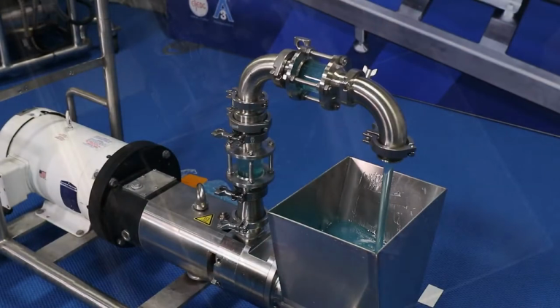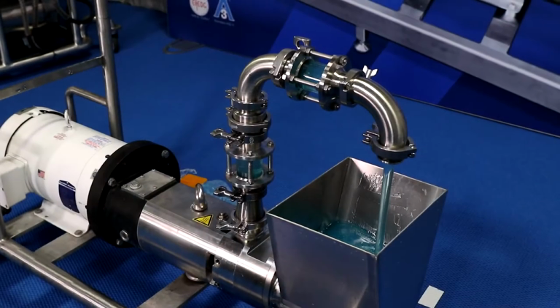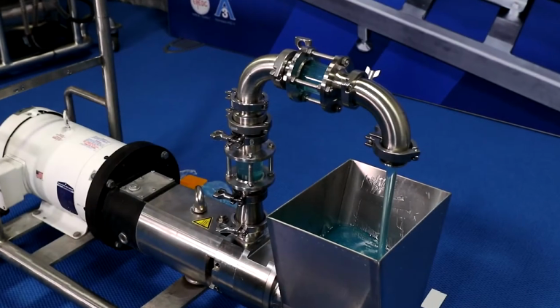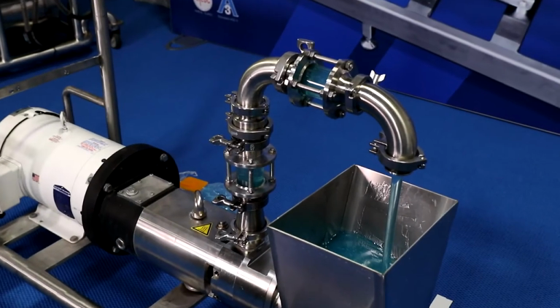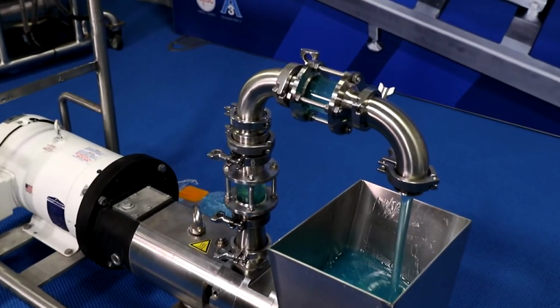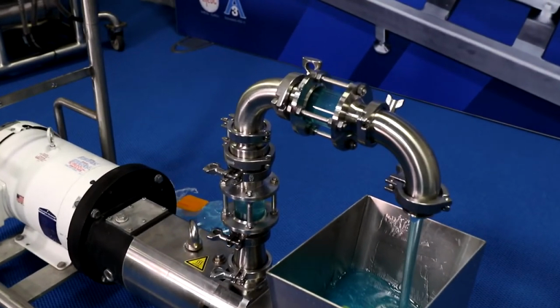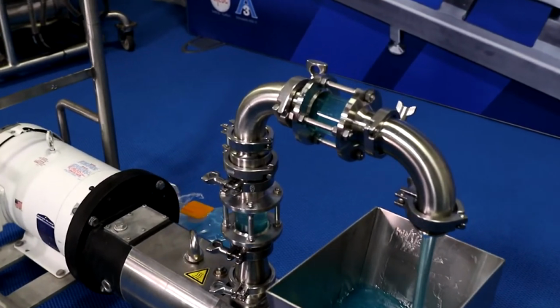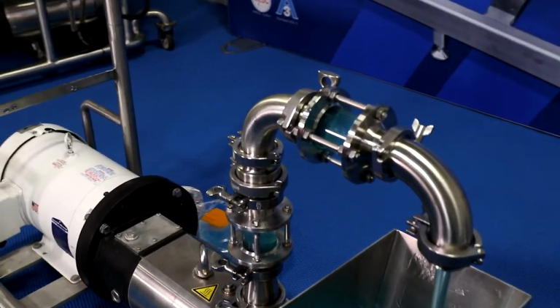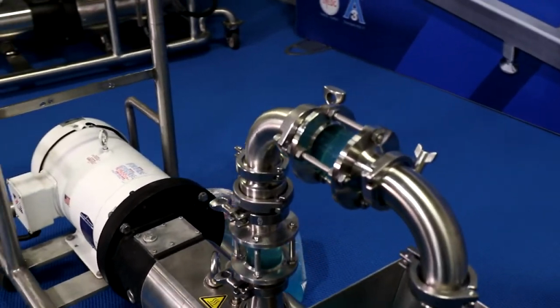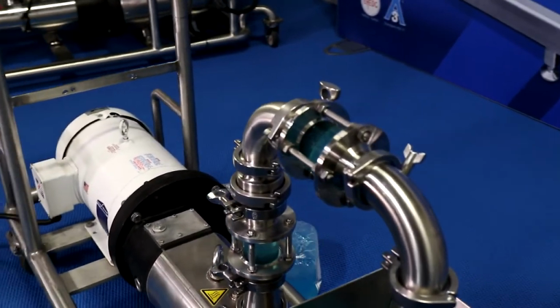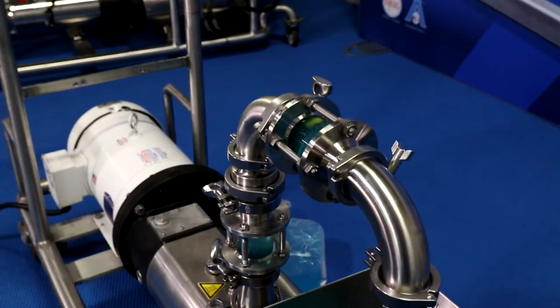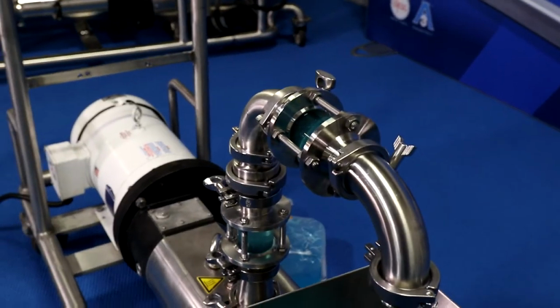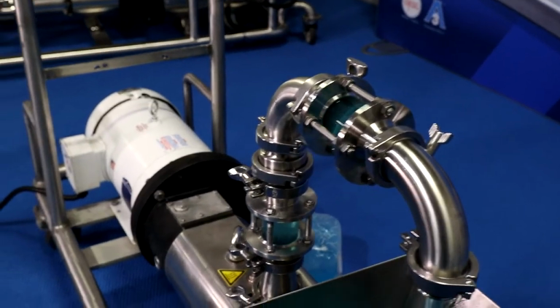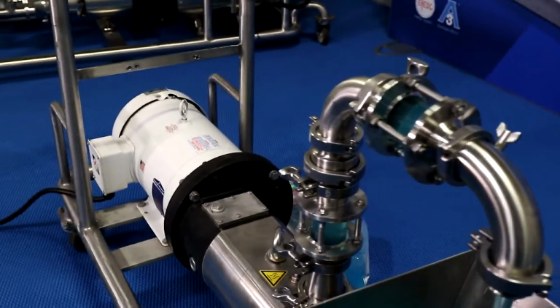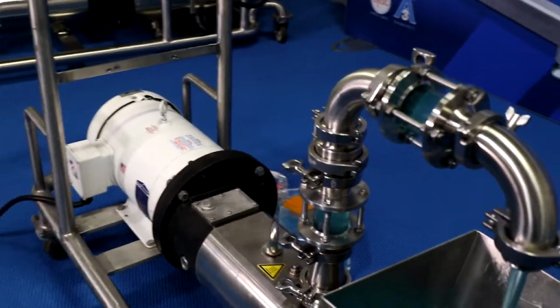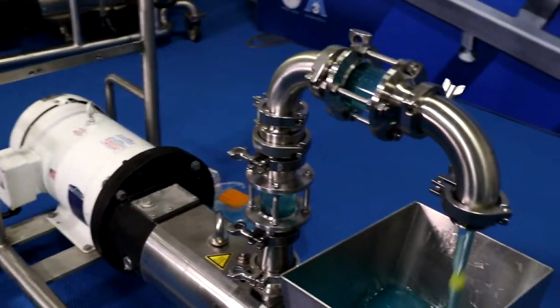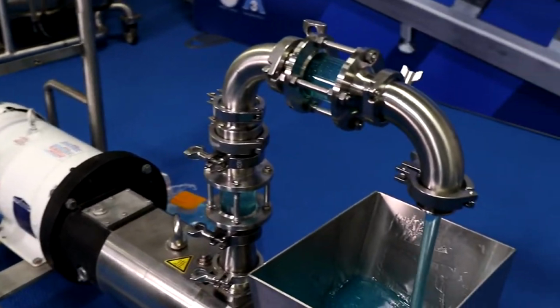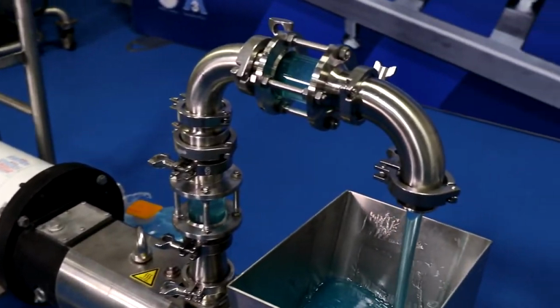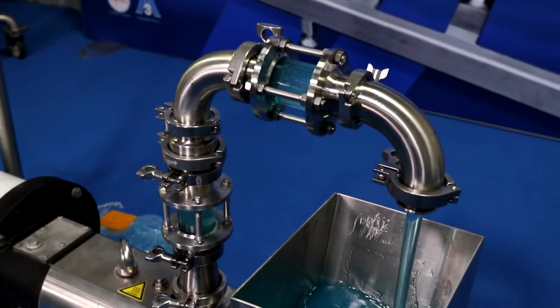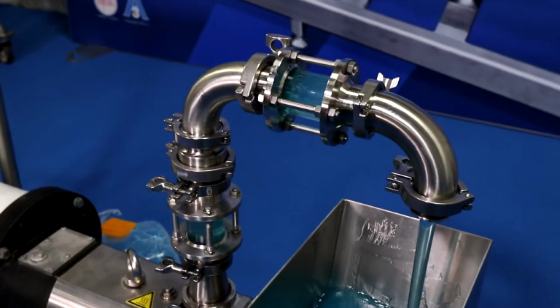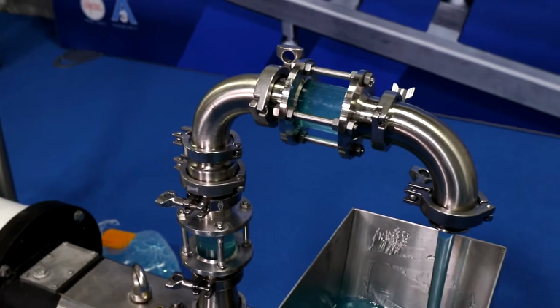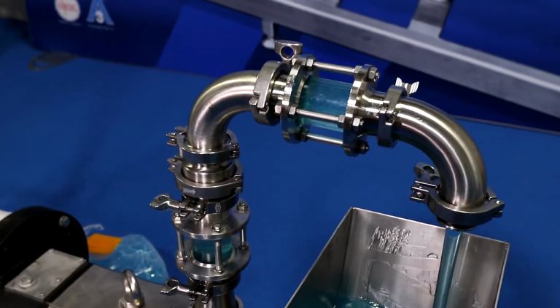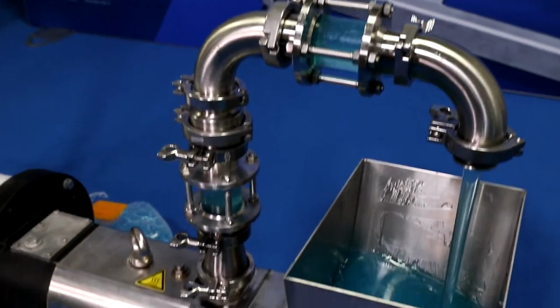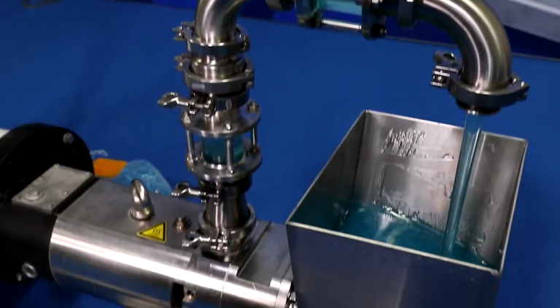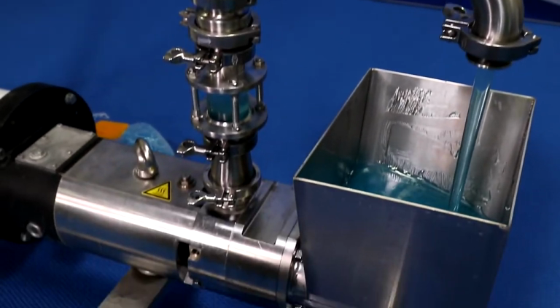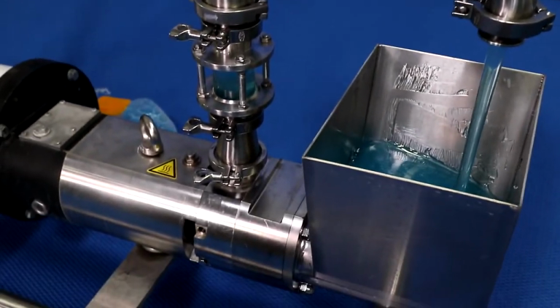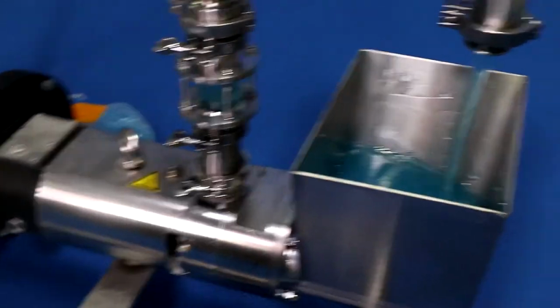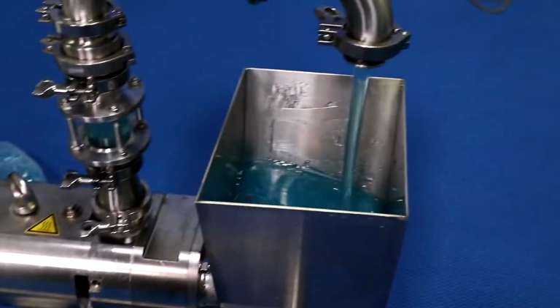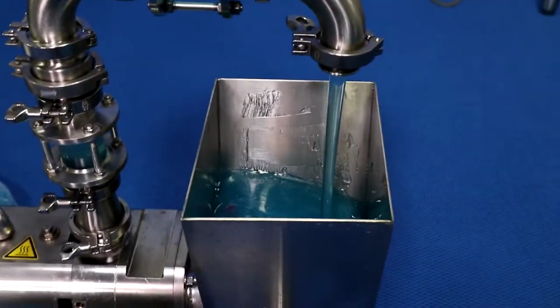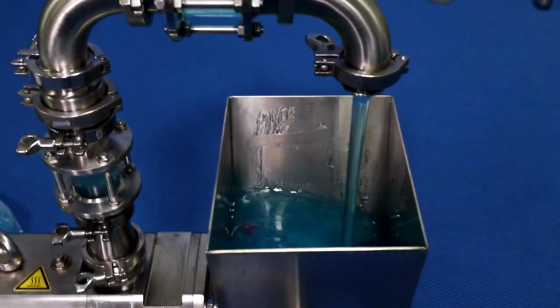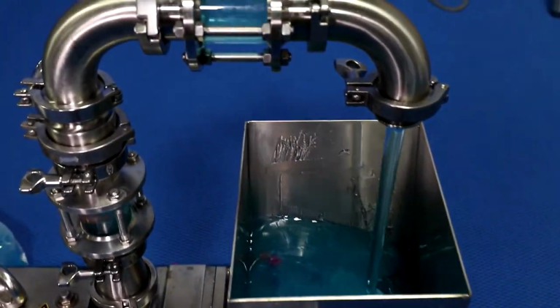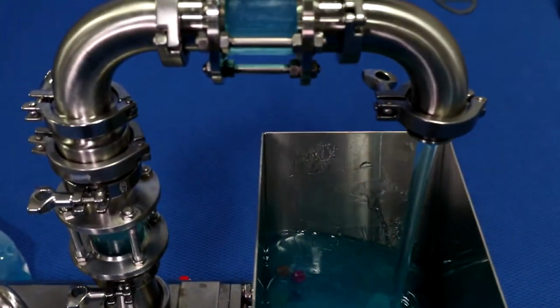We're able to discharge at standard pump pressures — this particular pump runs 150 to 200 psi on the discharge. Since the auger feed is on the end, it integrates cleanly into the pump system.